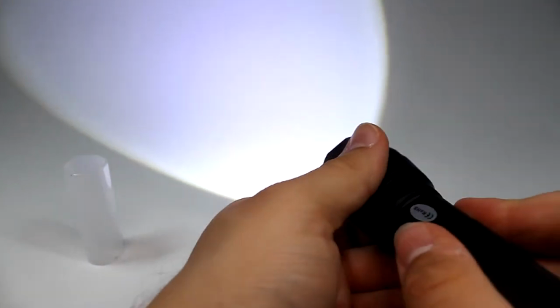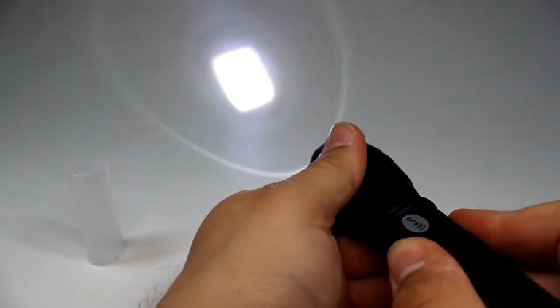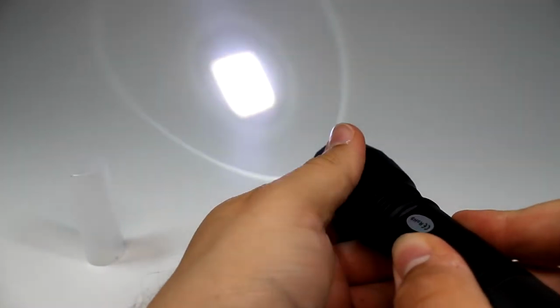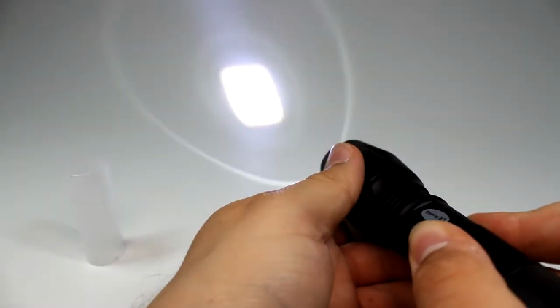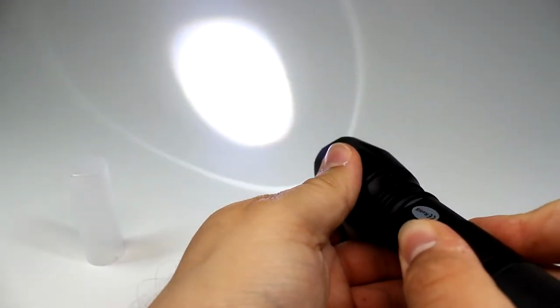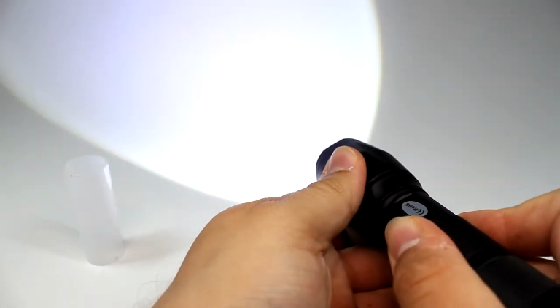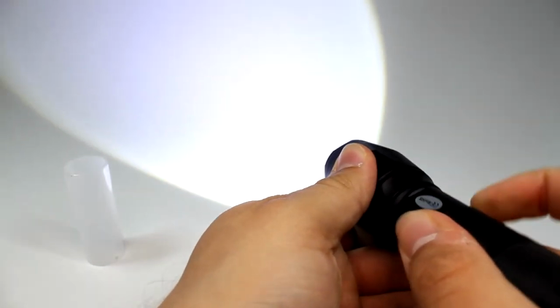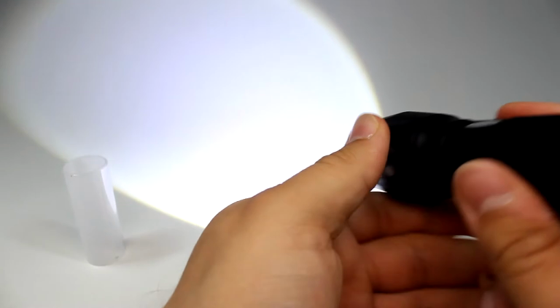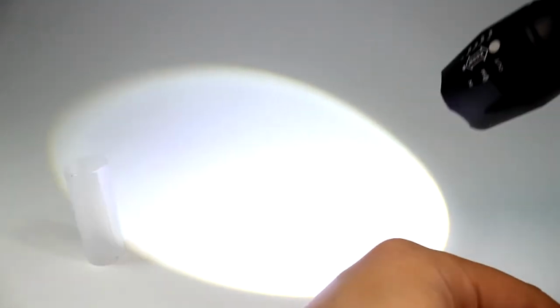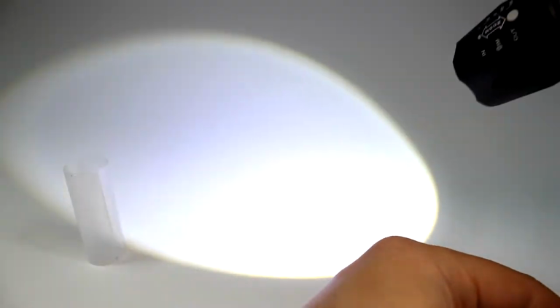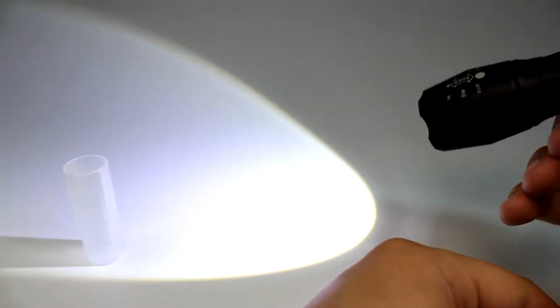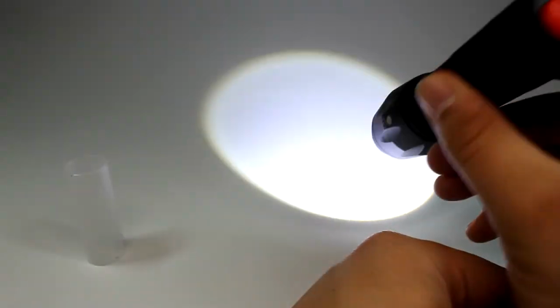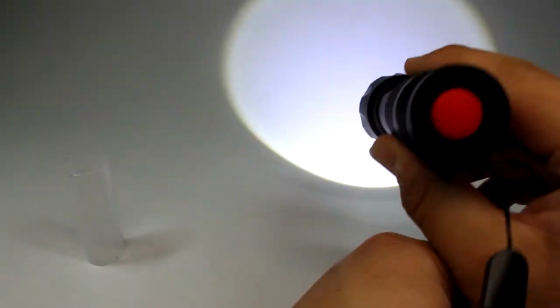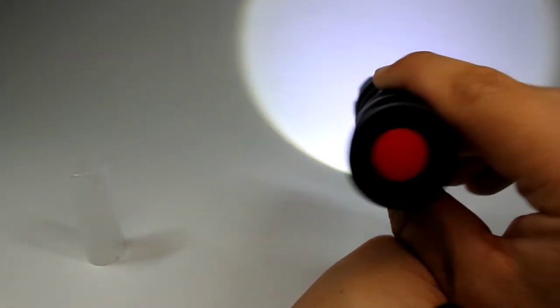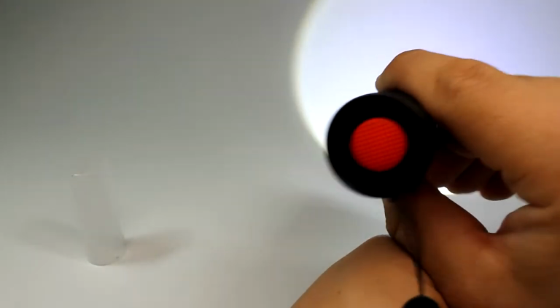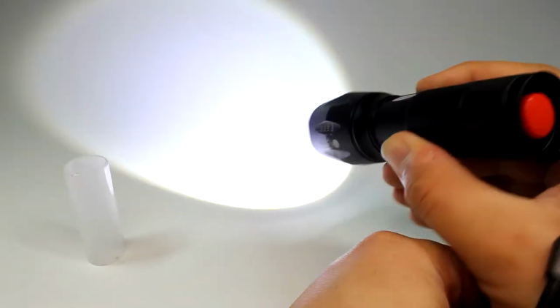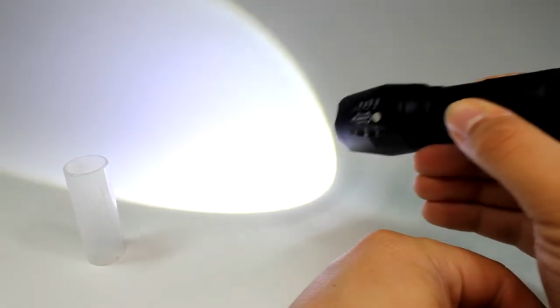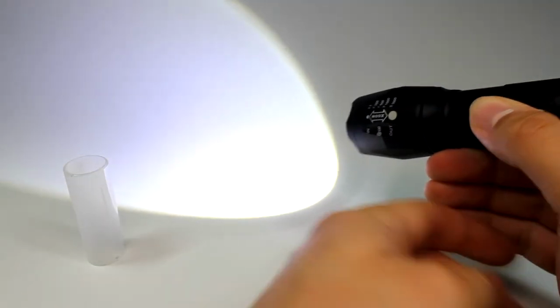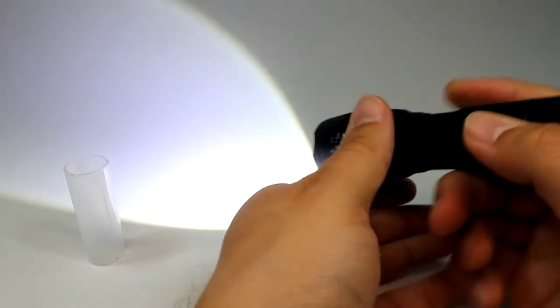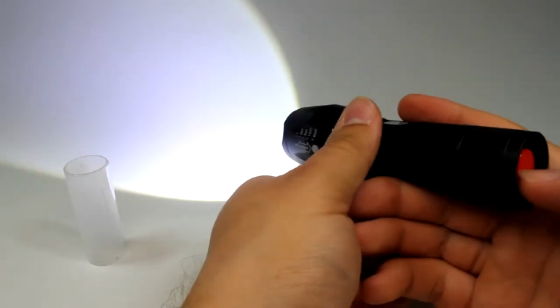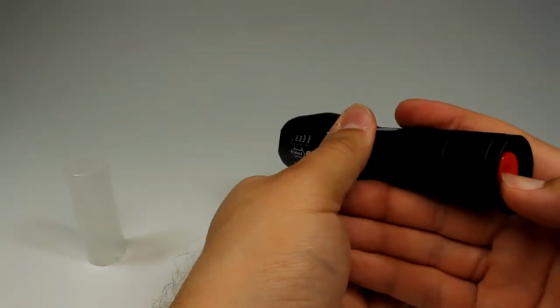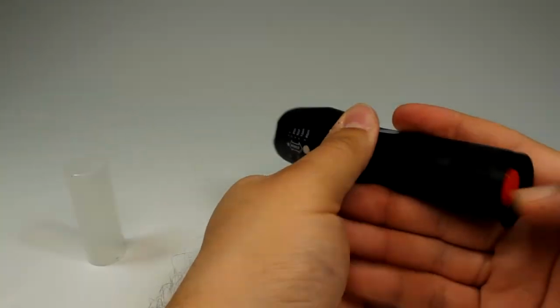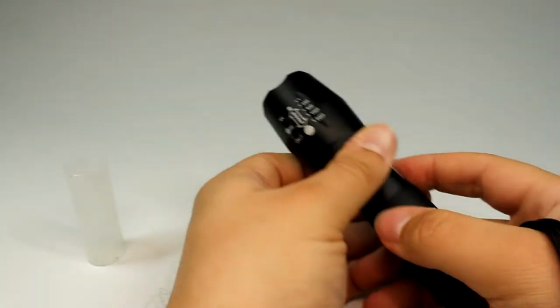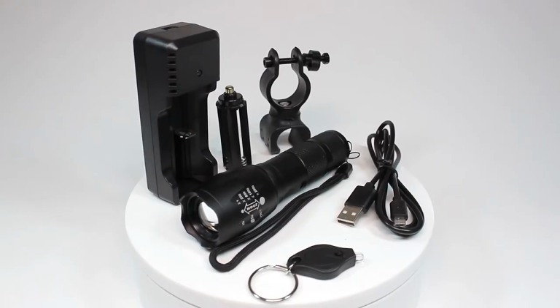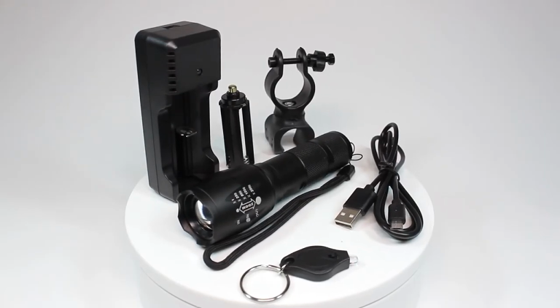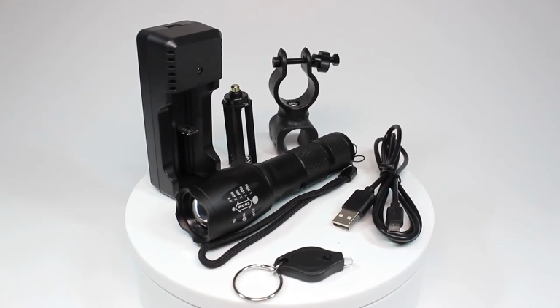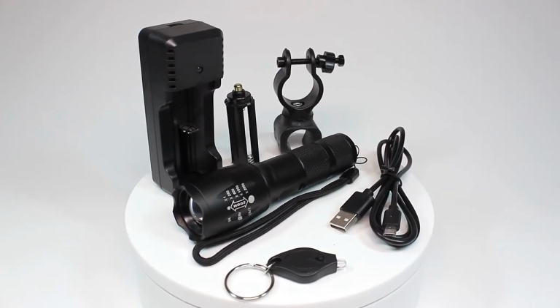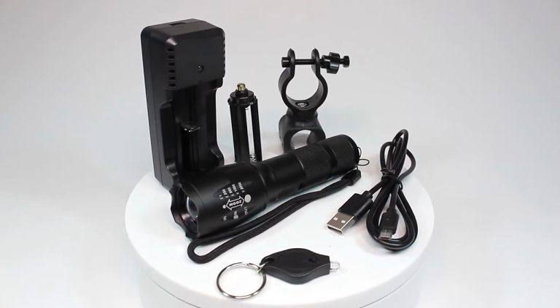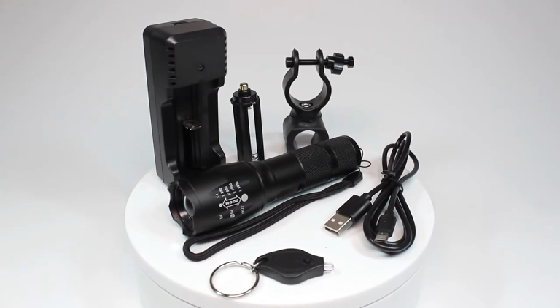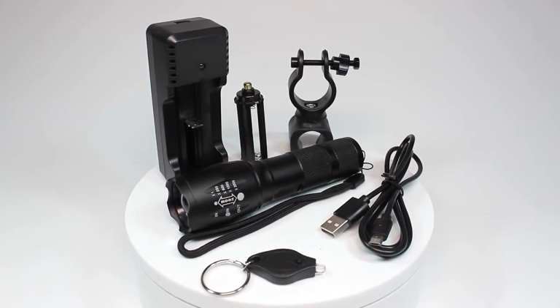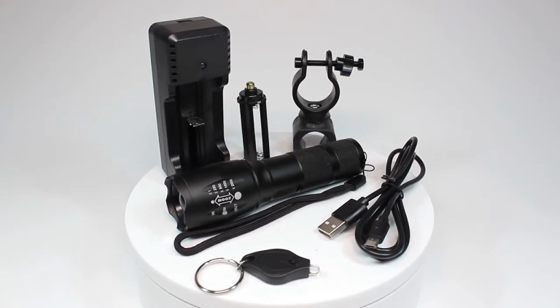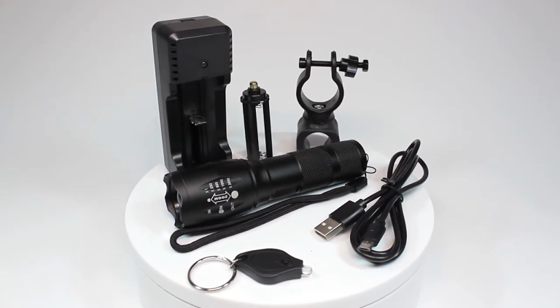This torch also has an adjustable focus, depending on how the user wants the light from the torch to be projected. The torch itself feels extremely well made and is weighted nicely.